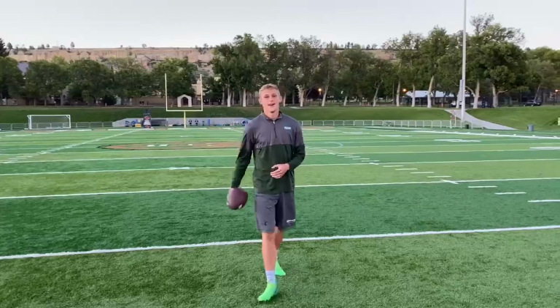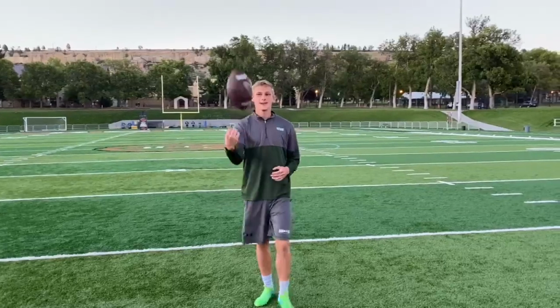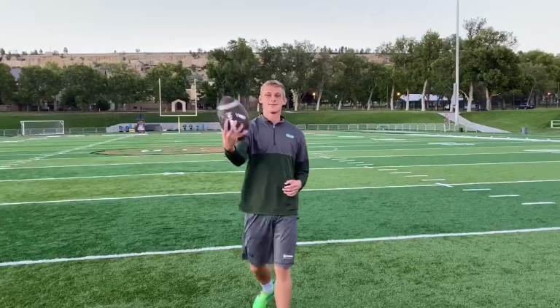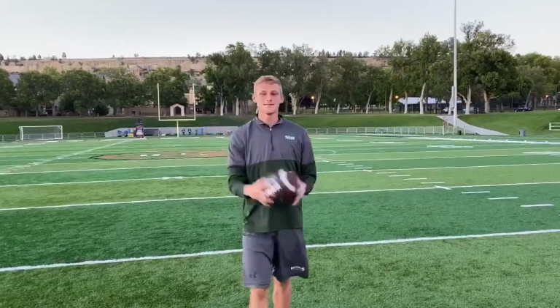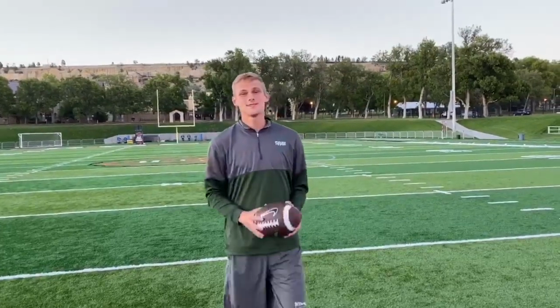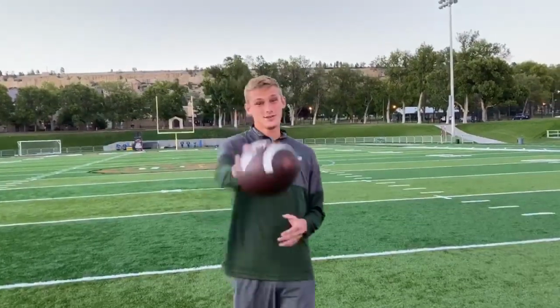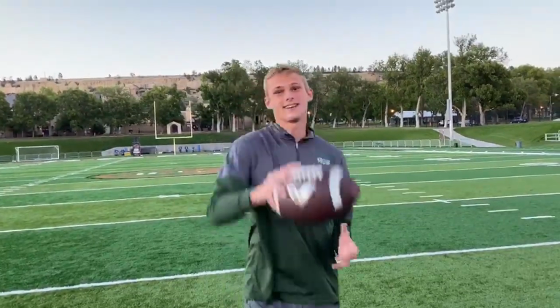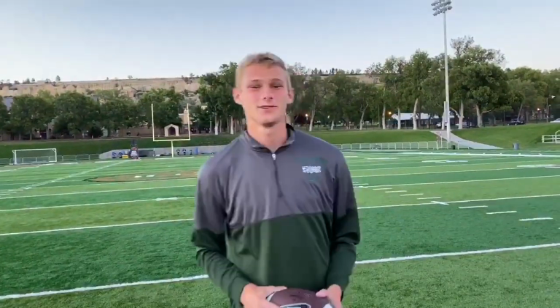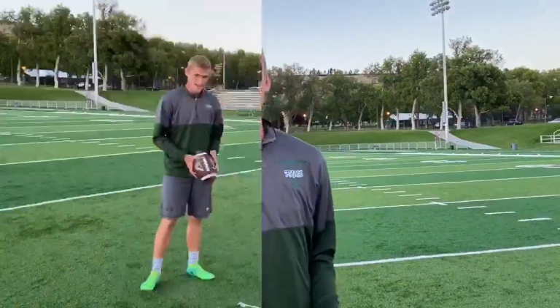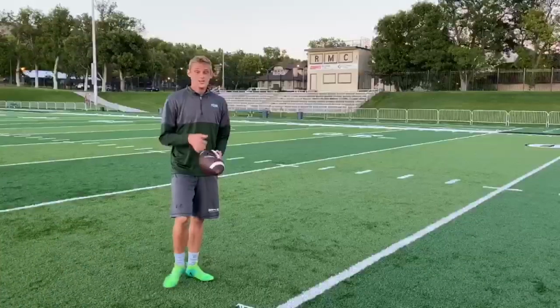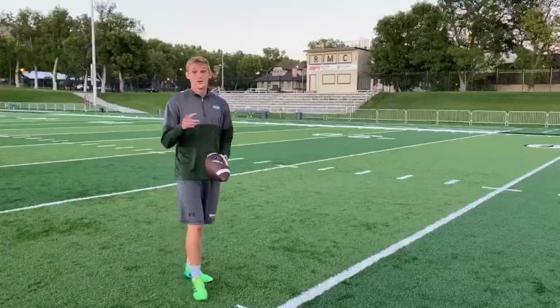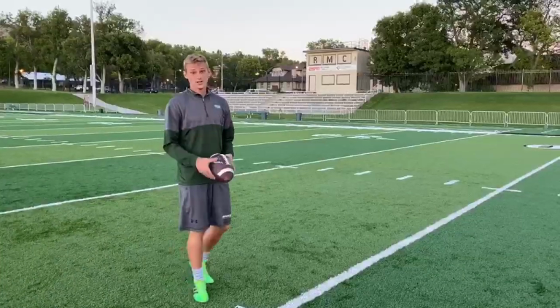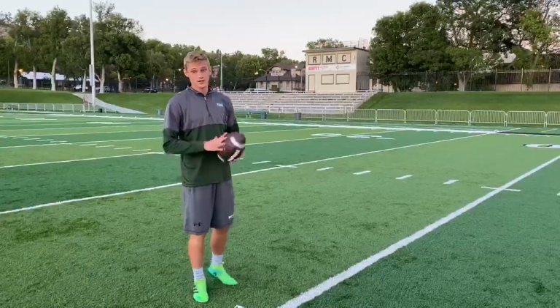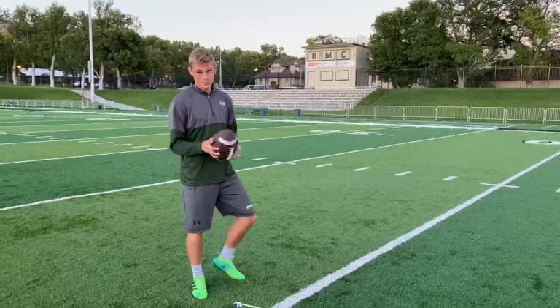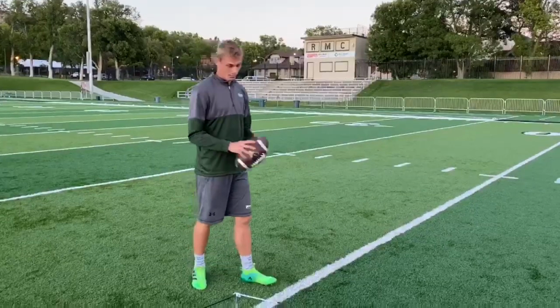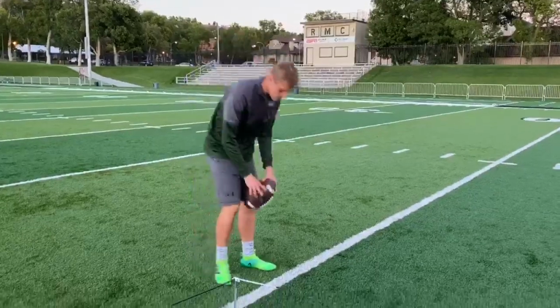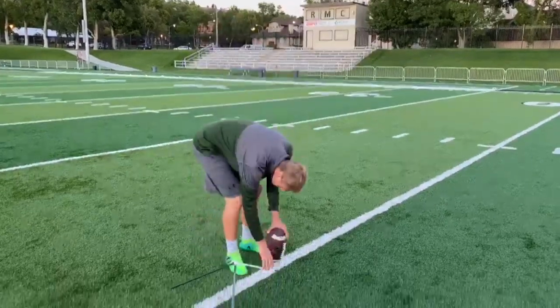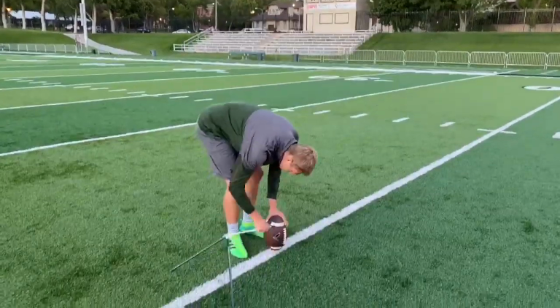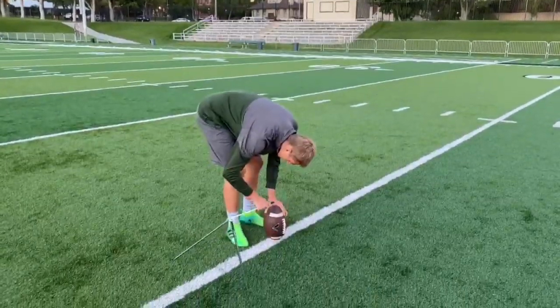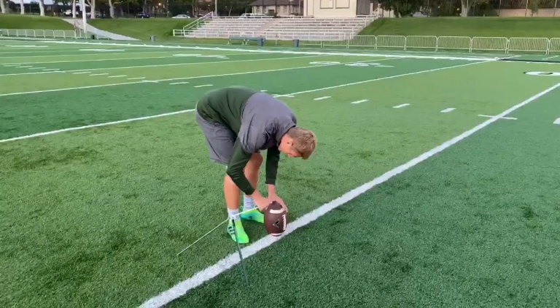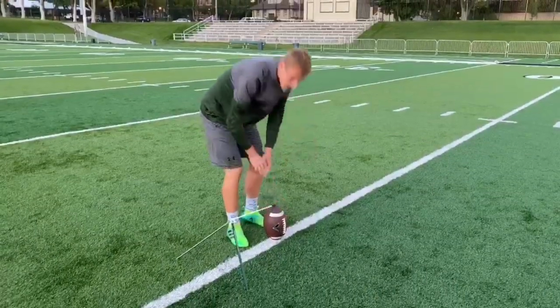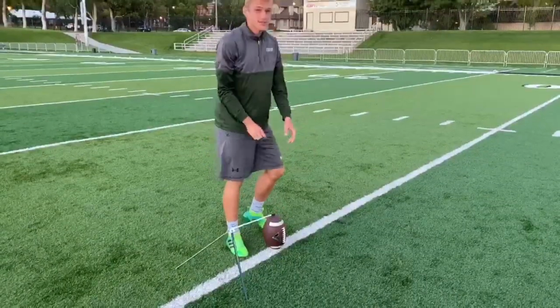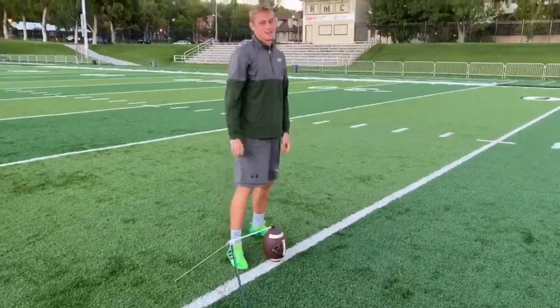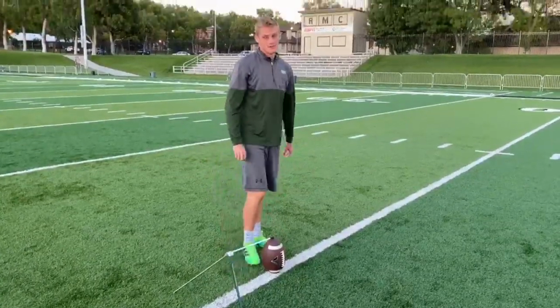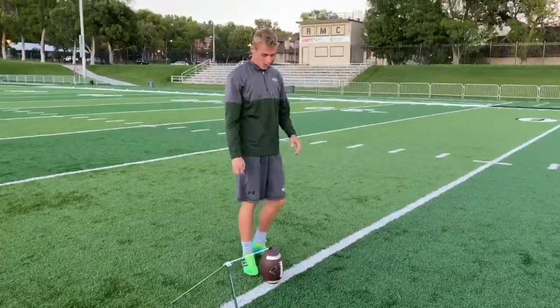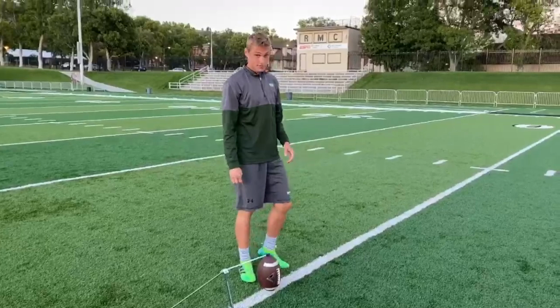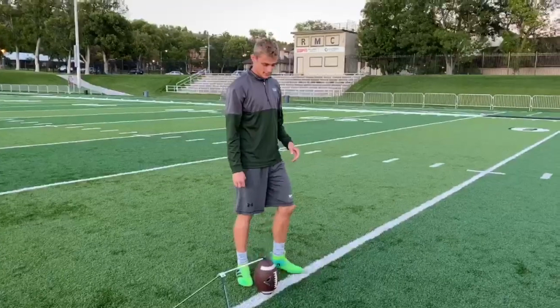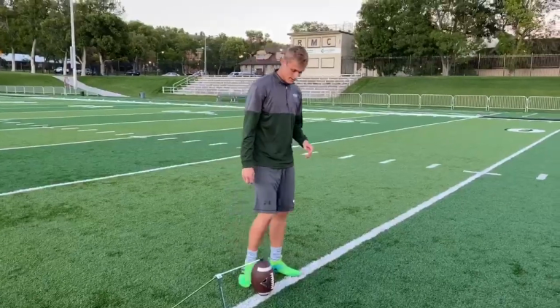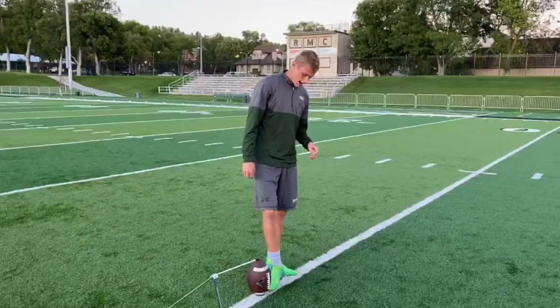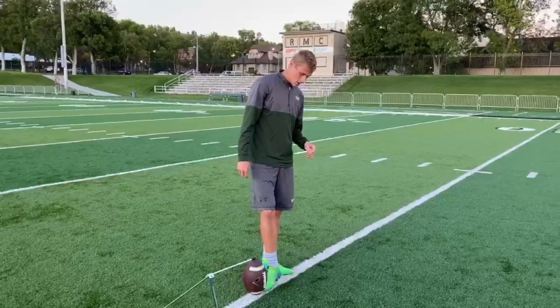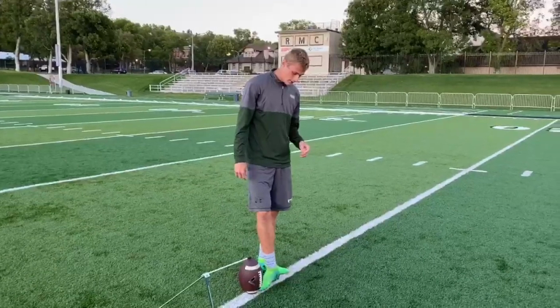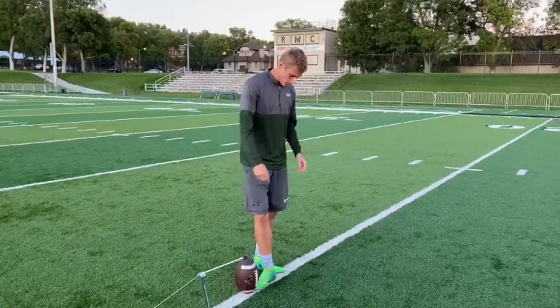Hi, my name is Kevin Capser and I'm going to teach you how to kick a field goal. The first thing you need to do is set up your ball. After you get that done, you need to figure out where your plant foot is going to be — I like to go one foot length away.